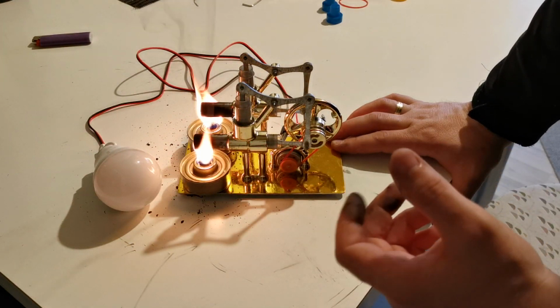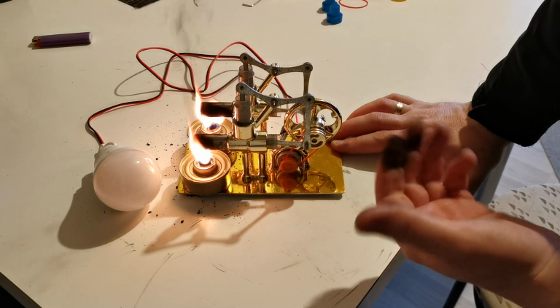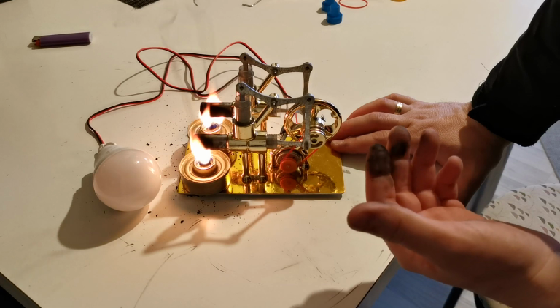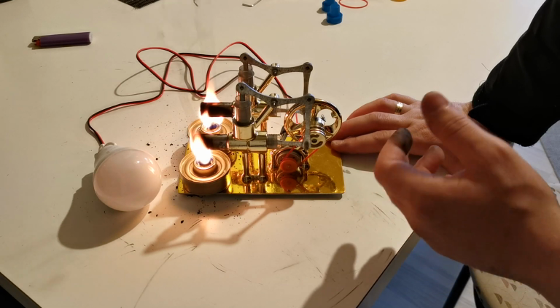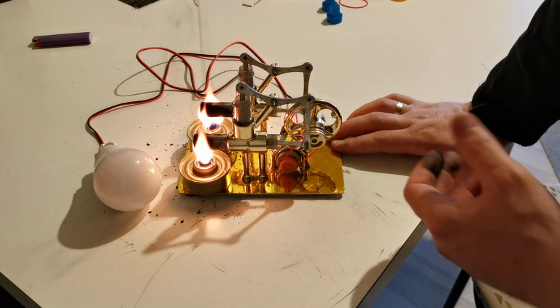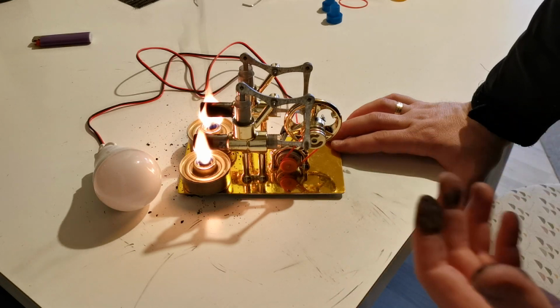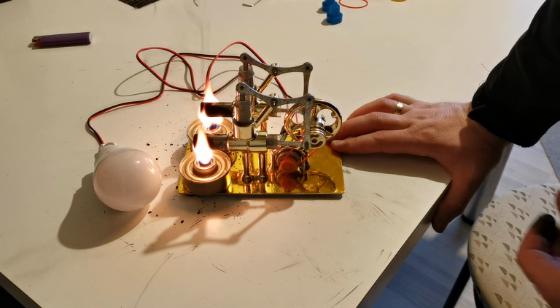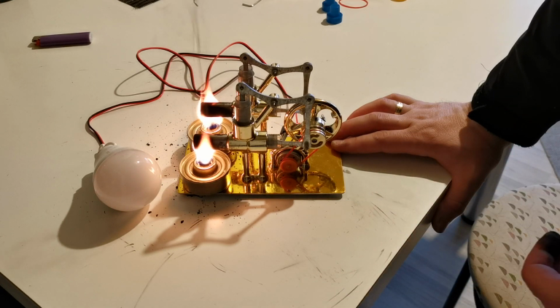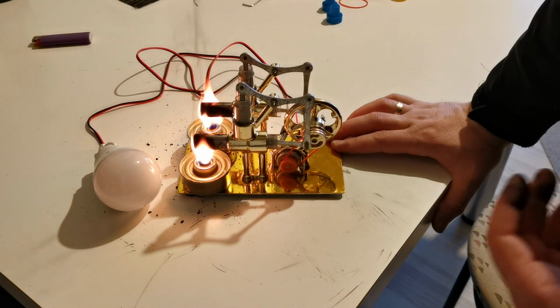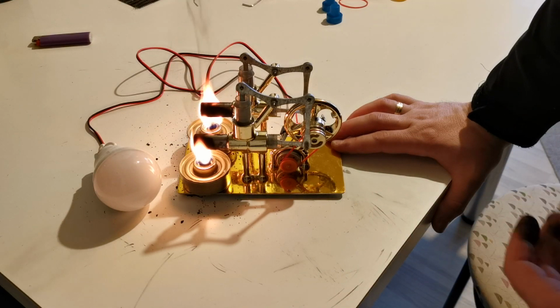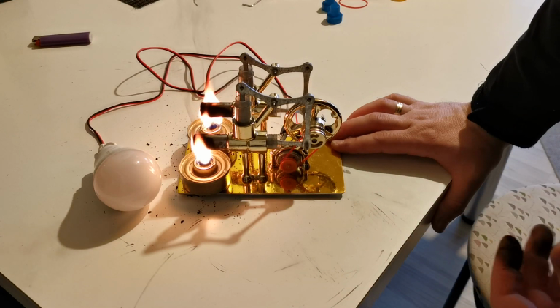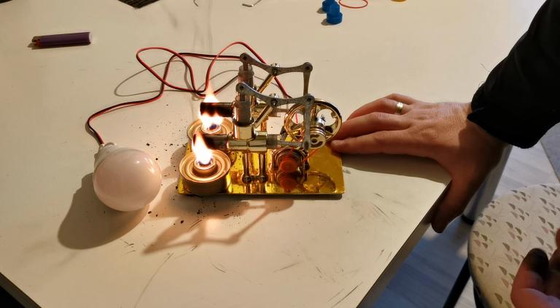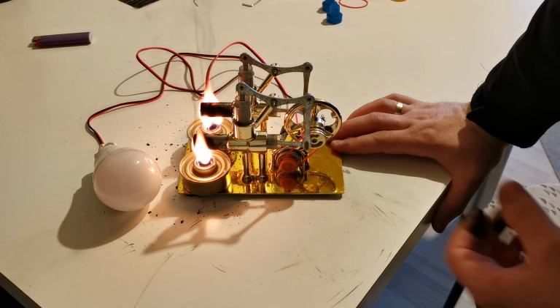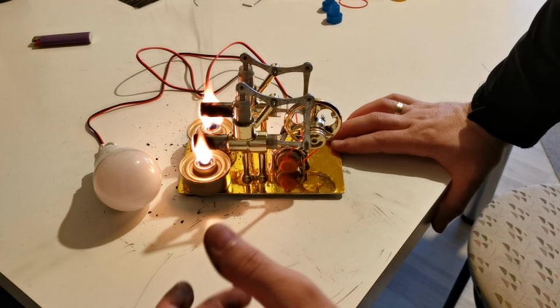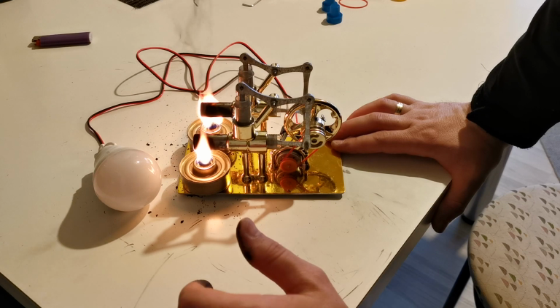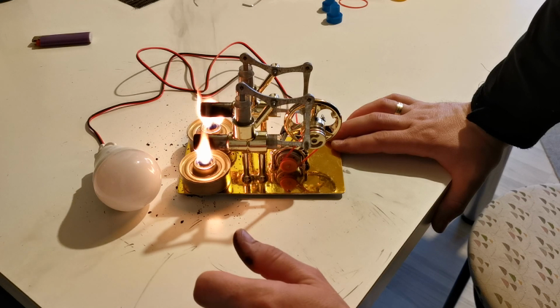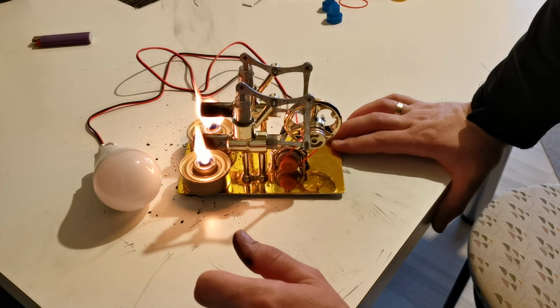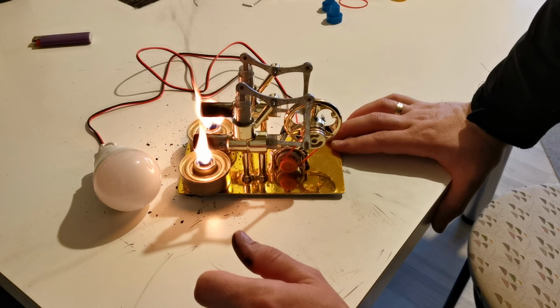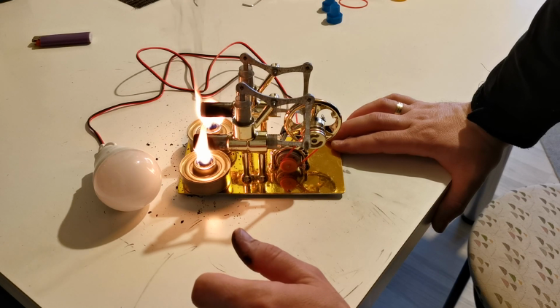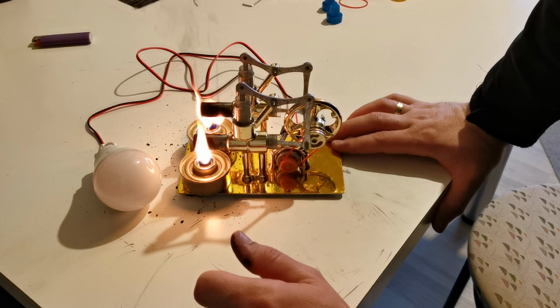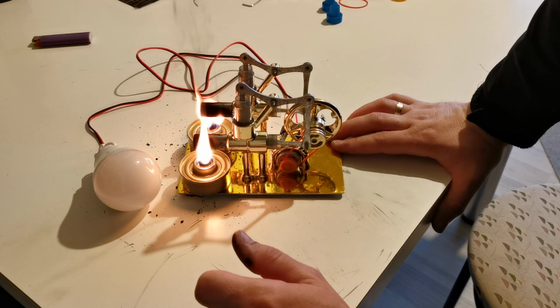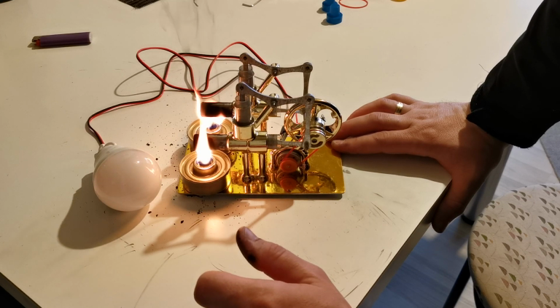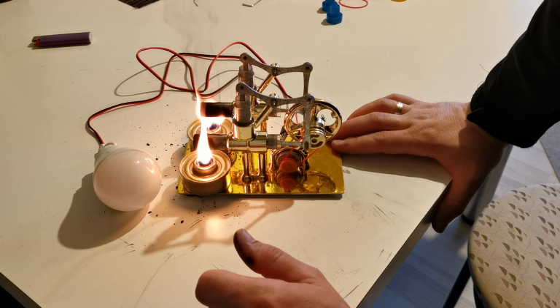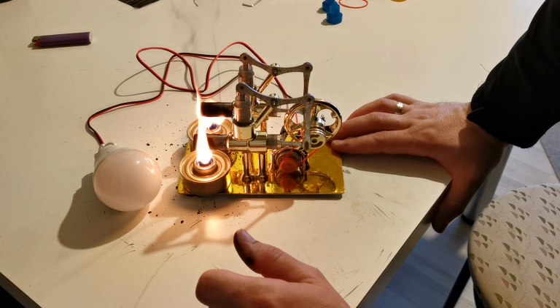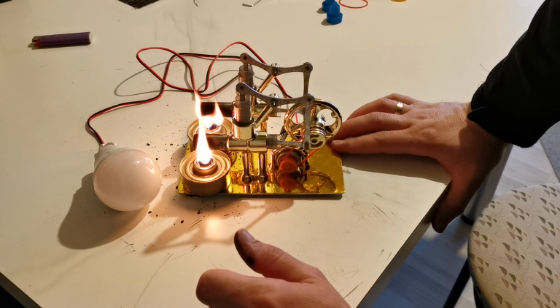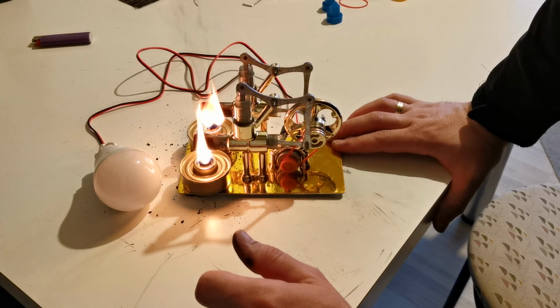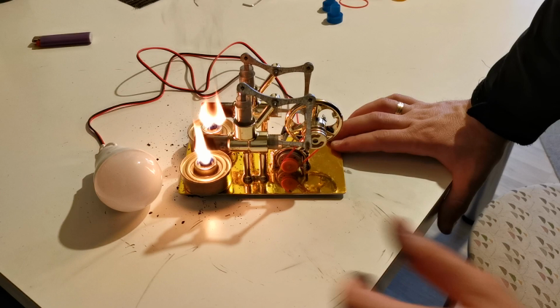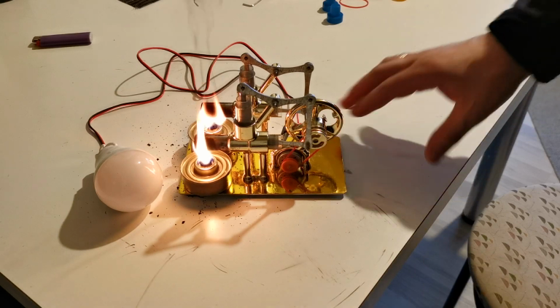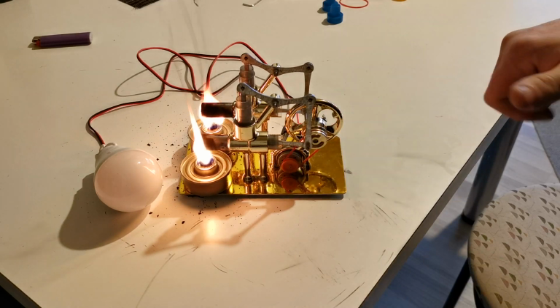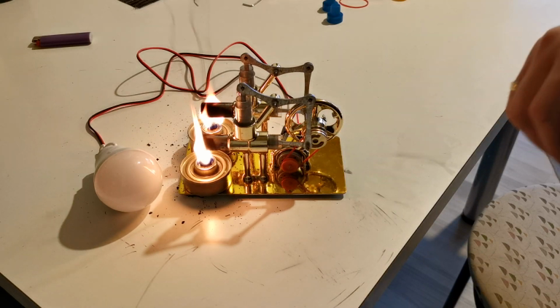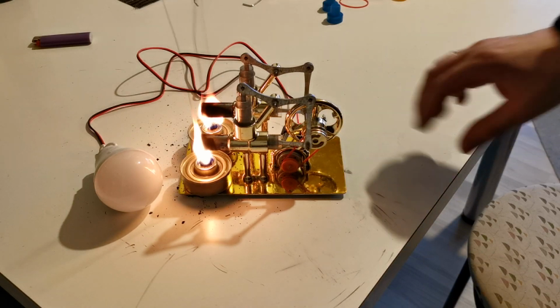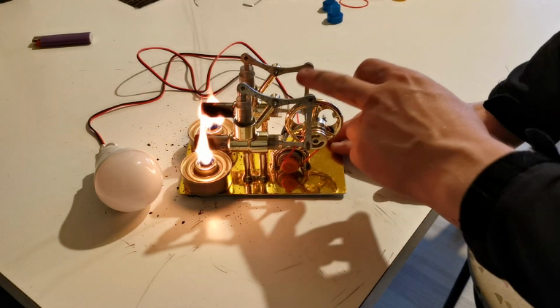To test it, I just used kitchen oil and it just worked. So until next time, bye — you can see.